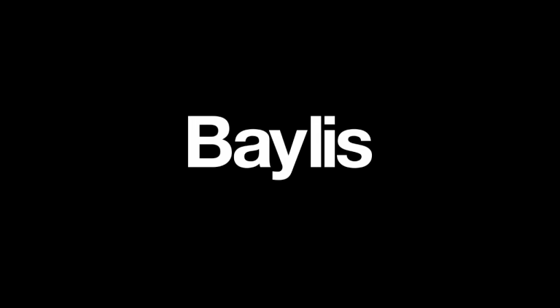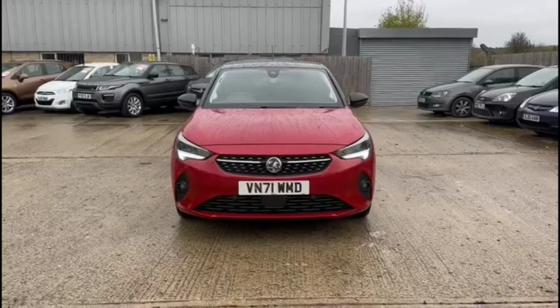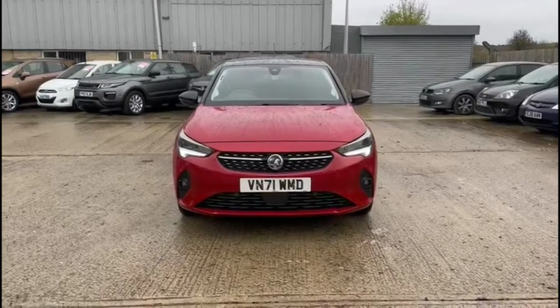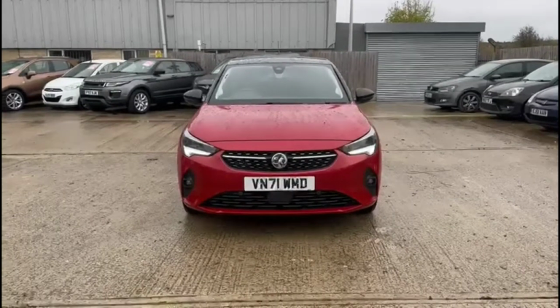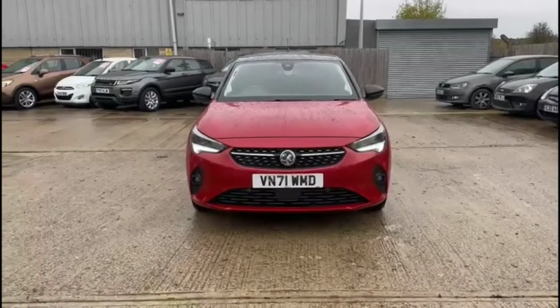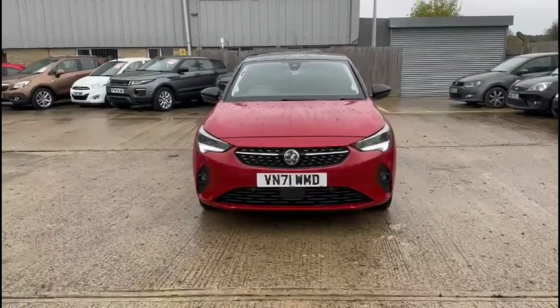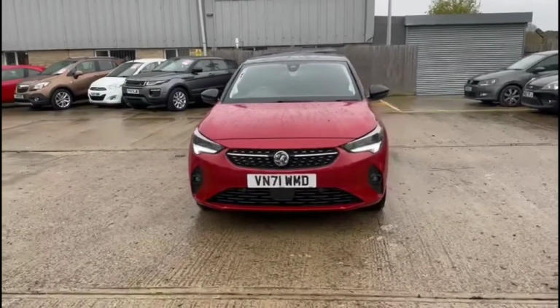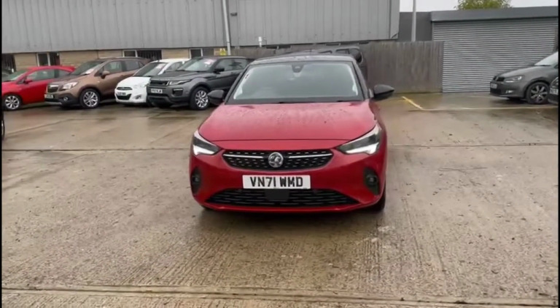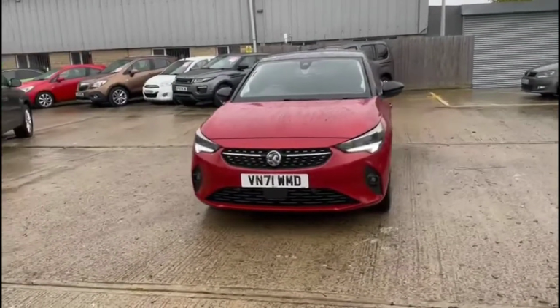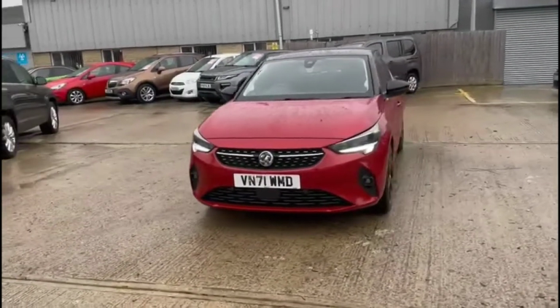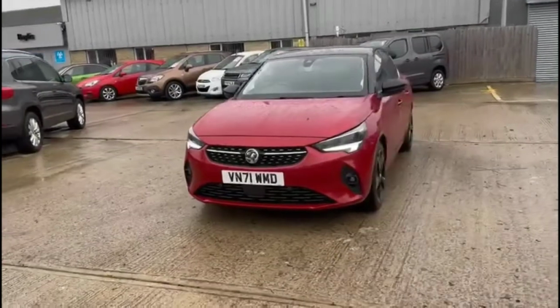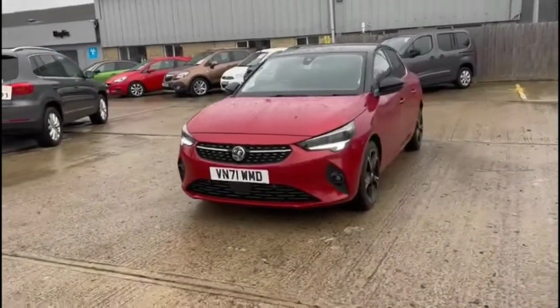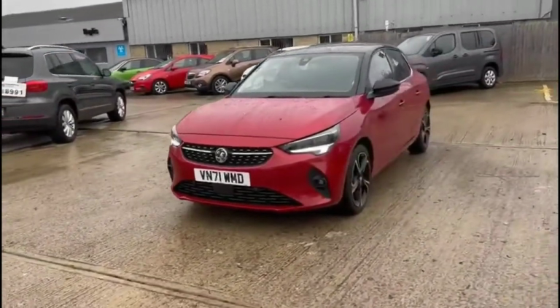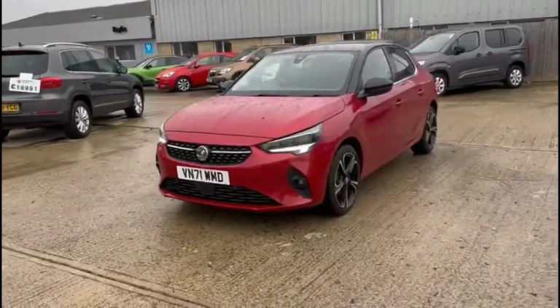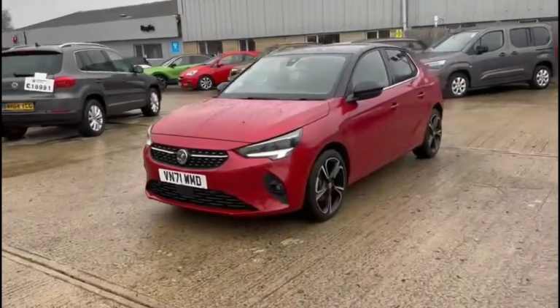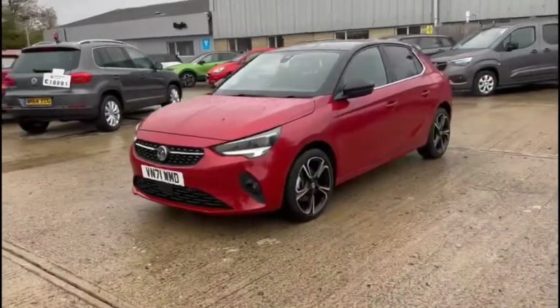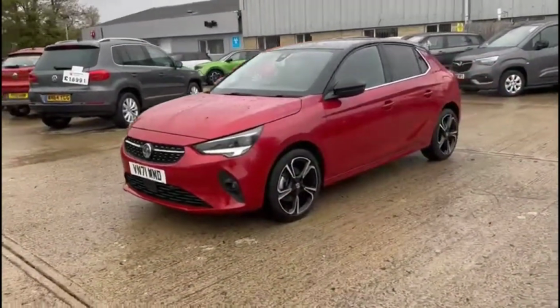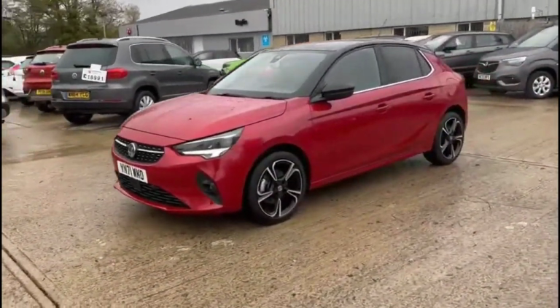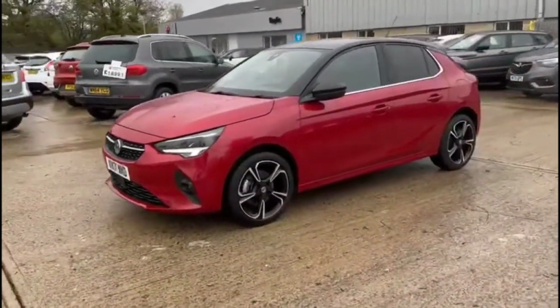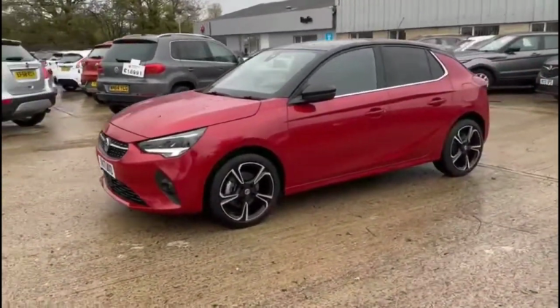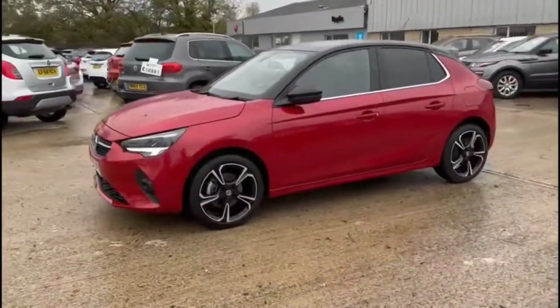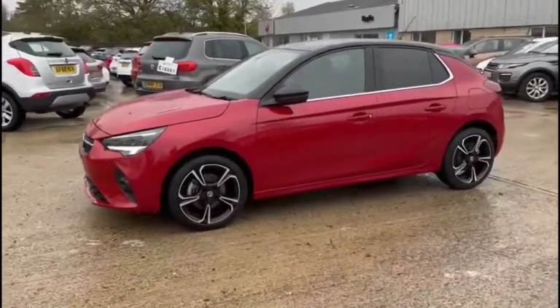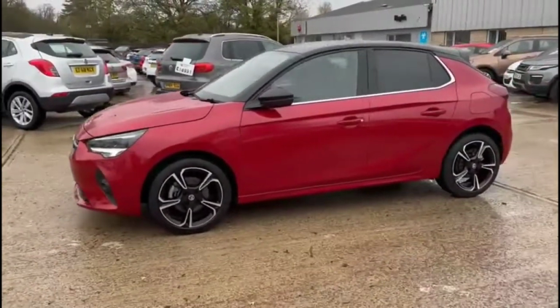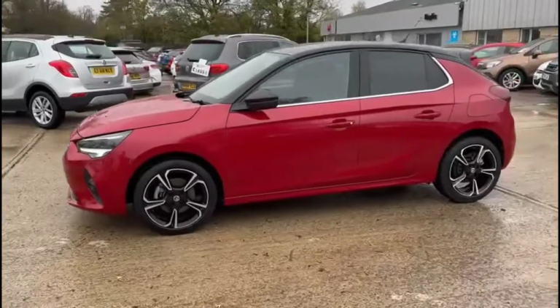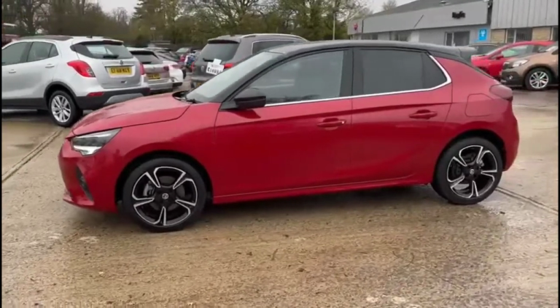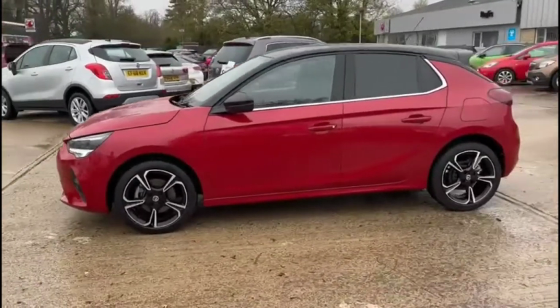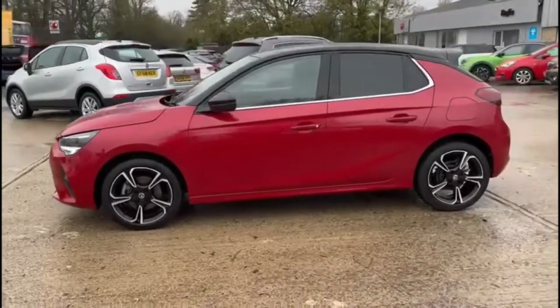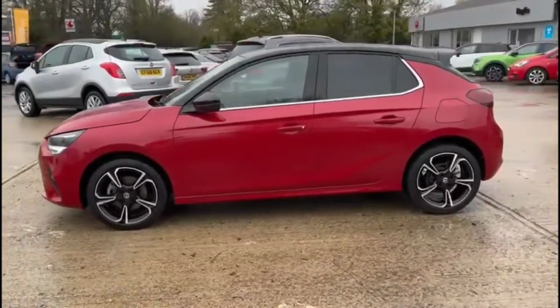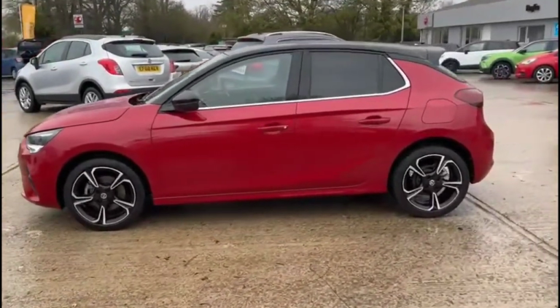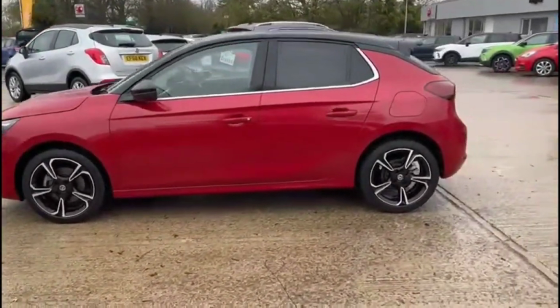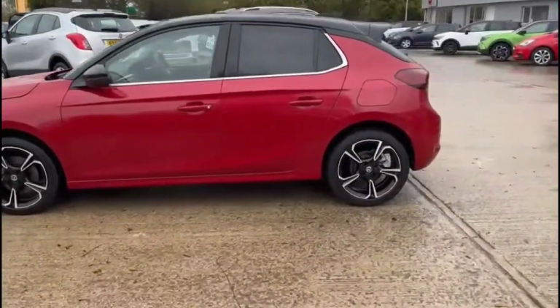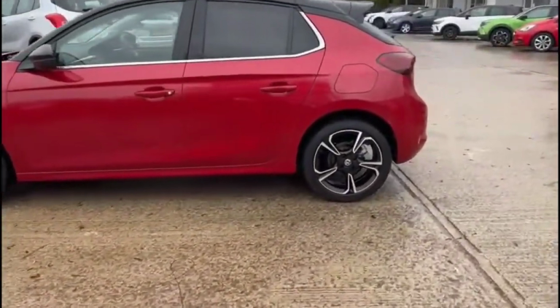Hello and welcome to Bayless Vauxhall. Today we're viewing the Vauxhall Corsa 1.2 Turbo Elite Auto. This vehicle has covered 3,582 miles and is finished in red. It also comes with a Bayless warranty with the option to extend it to 36 months.